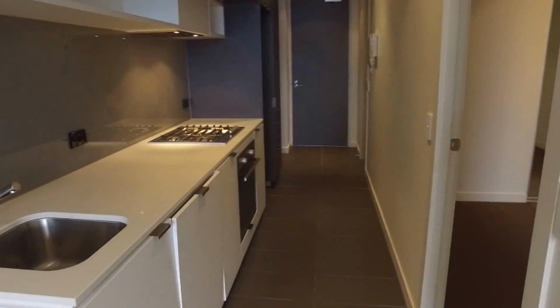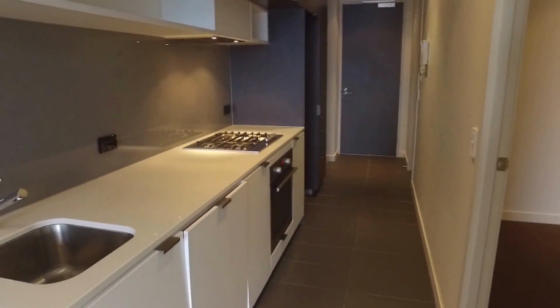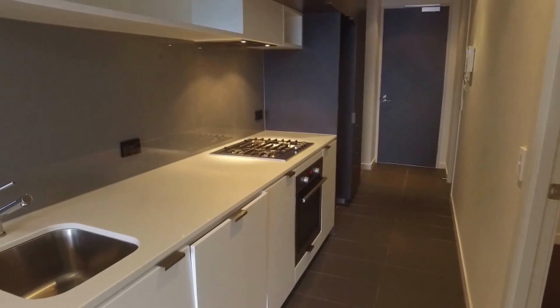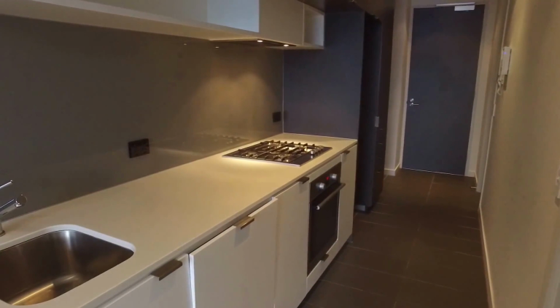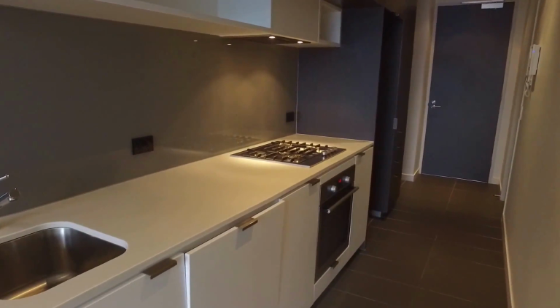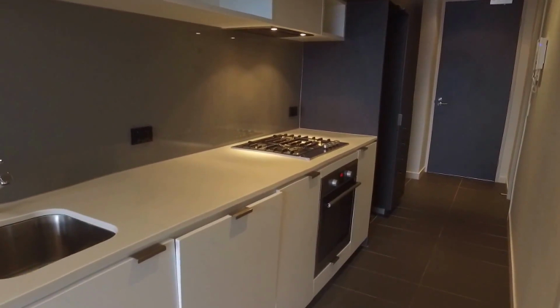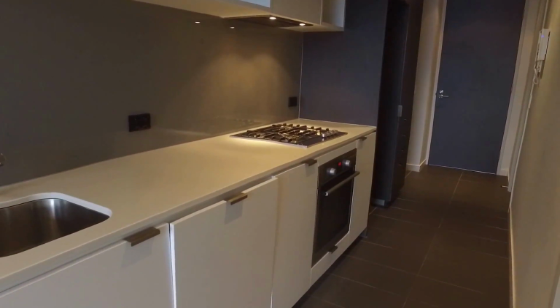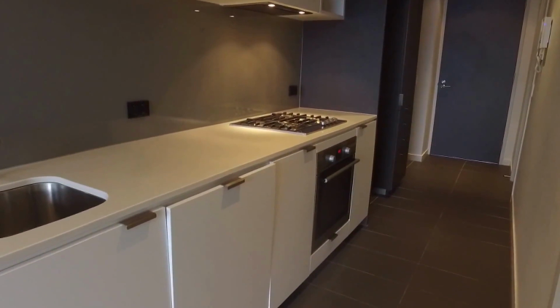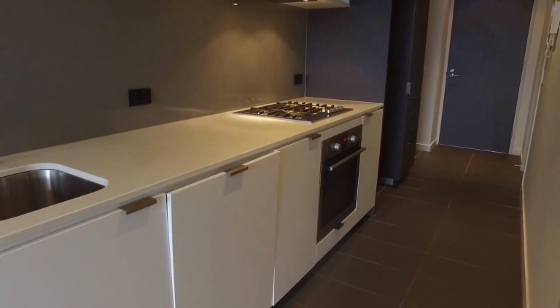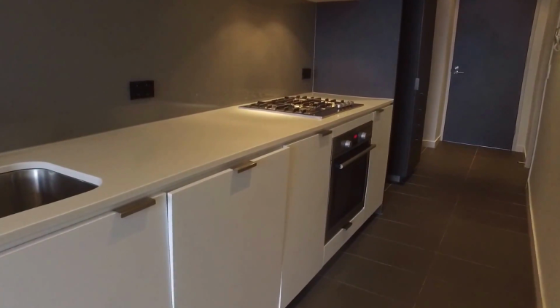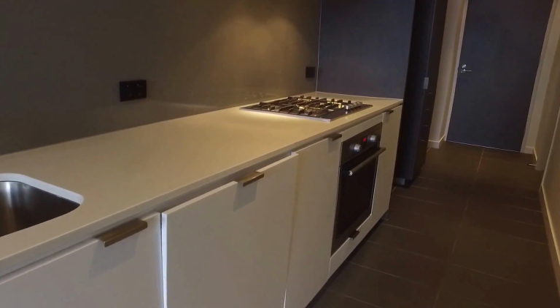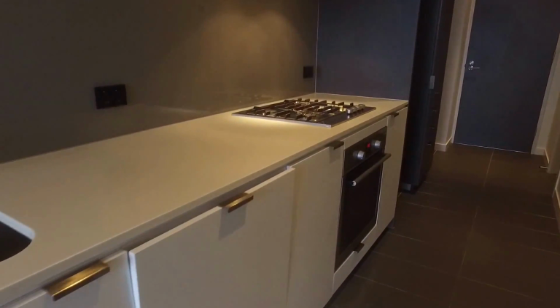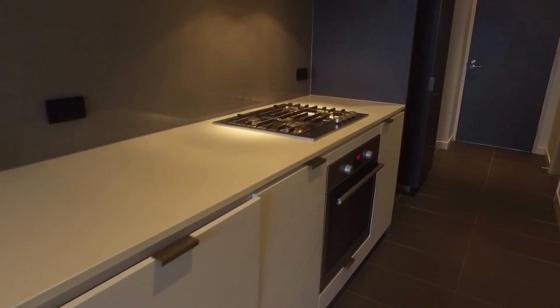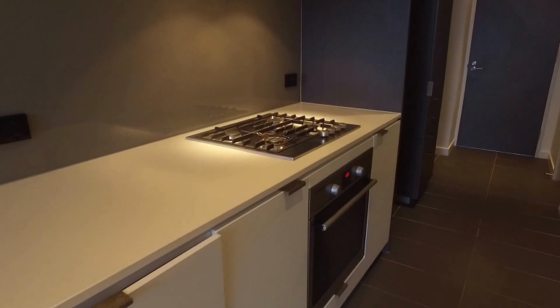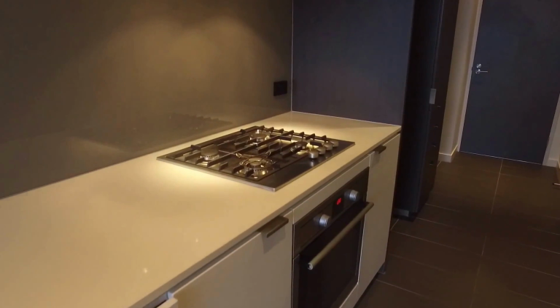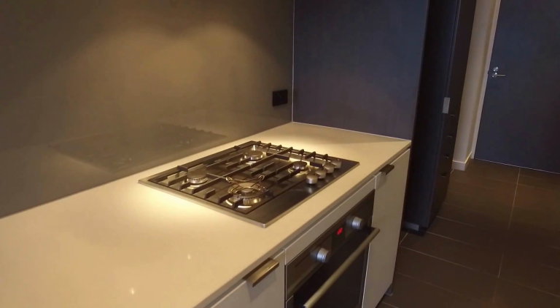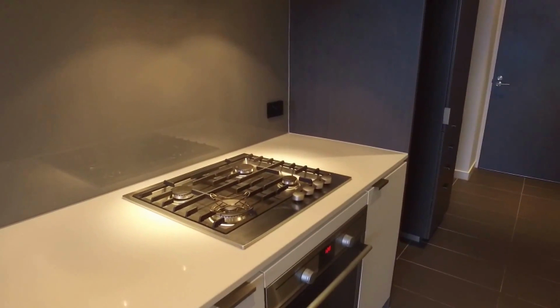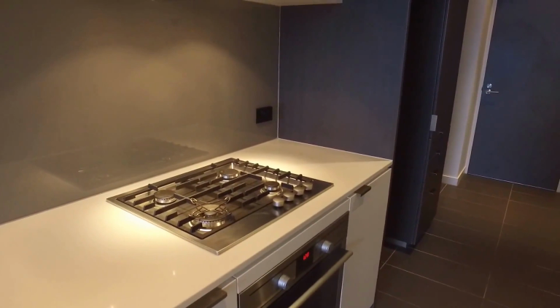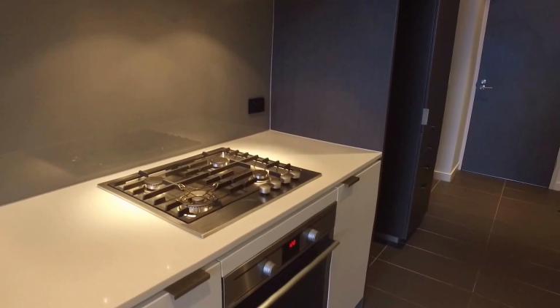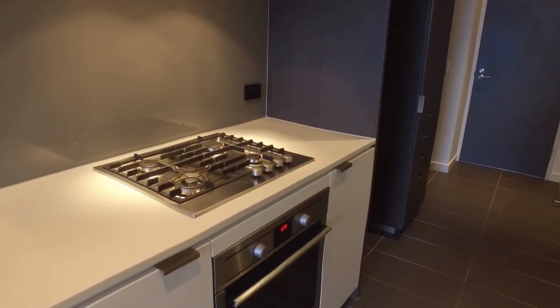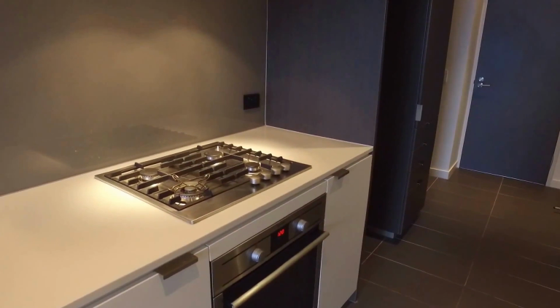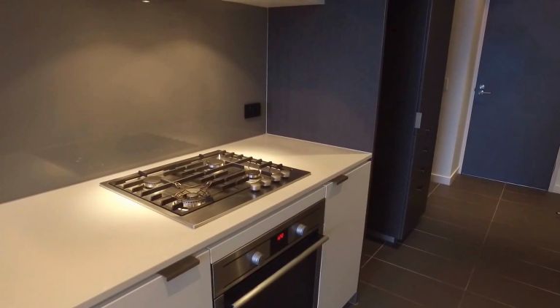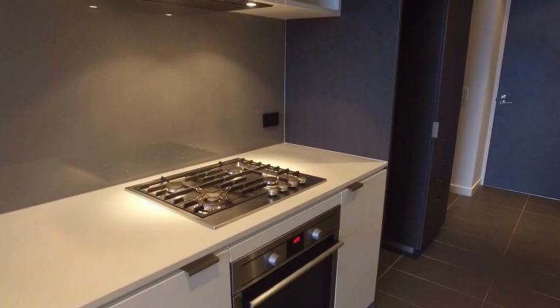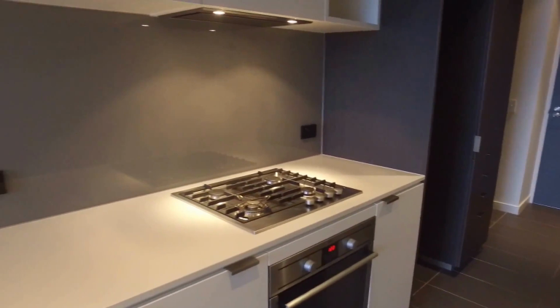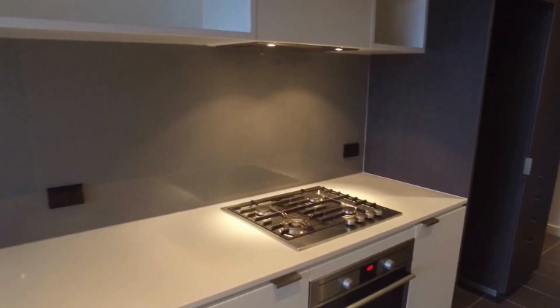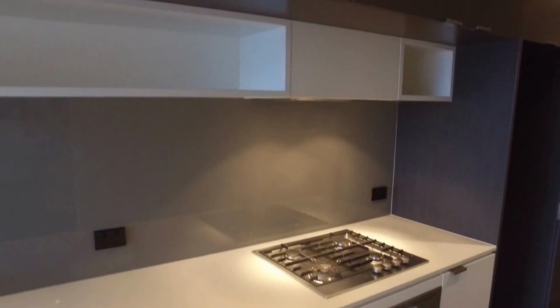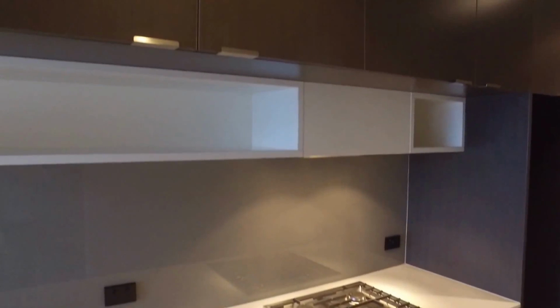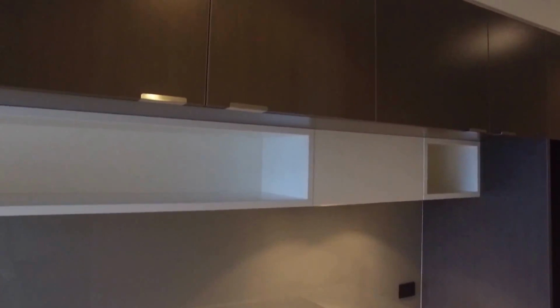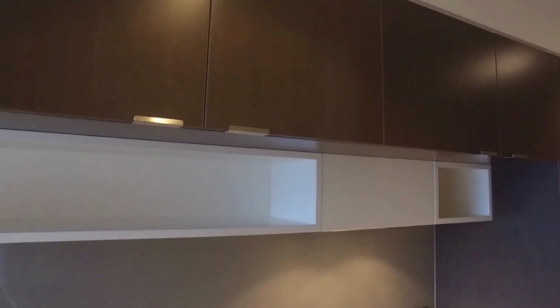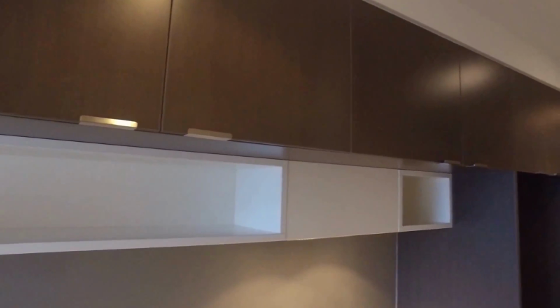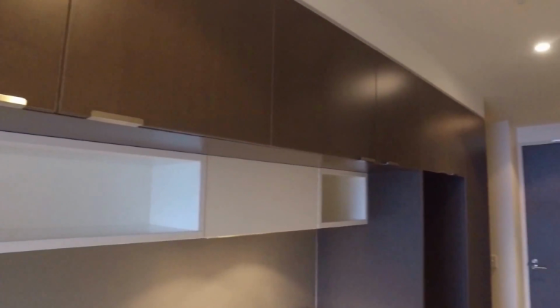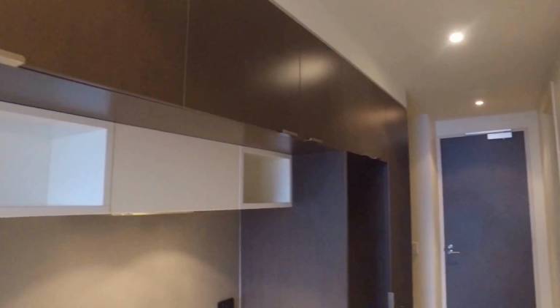Moving along to the galley kitchen: in-built dishwasher, gas cooktop, electric oven, caesarstone bench top, and as you can see loads of cupboard space.